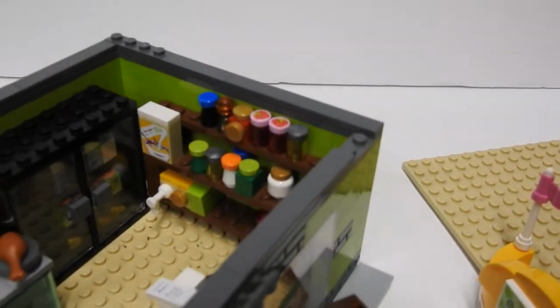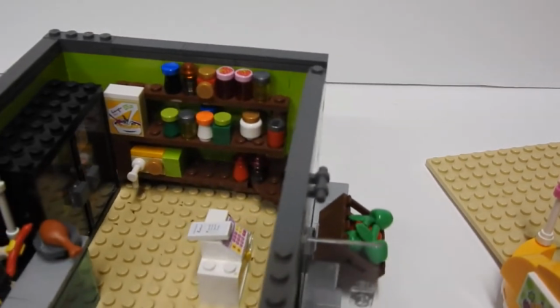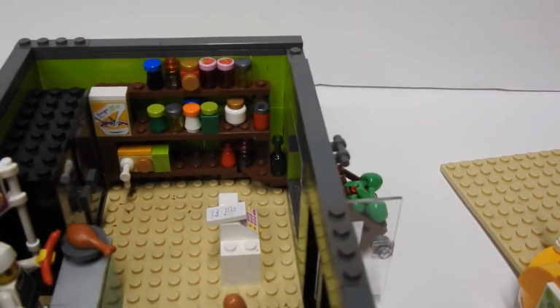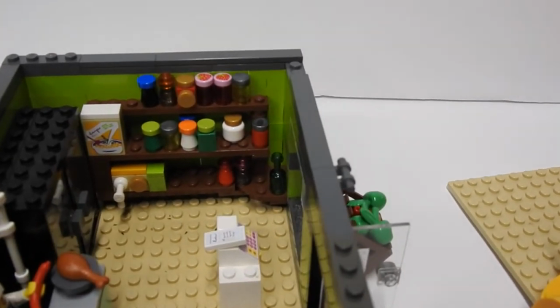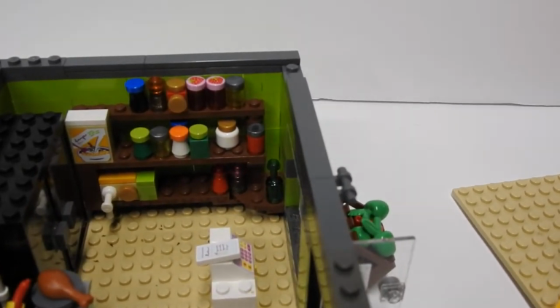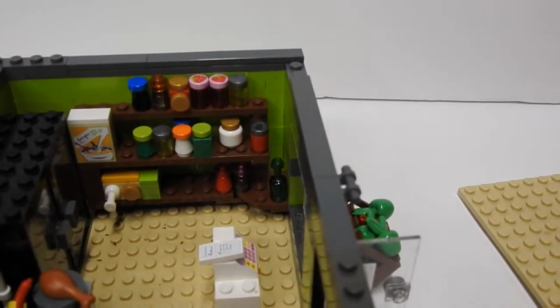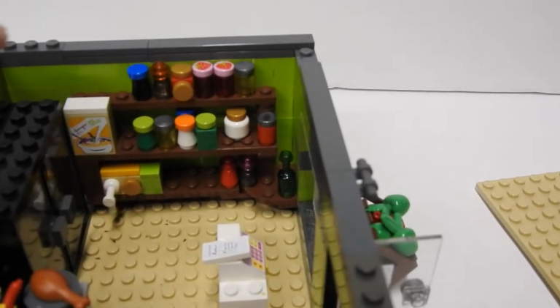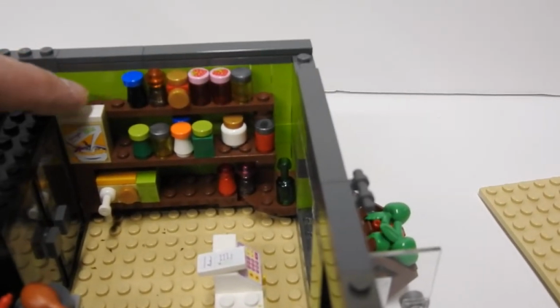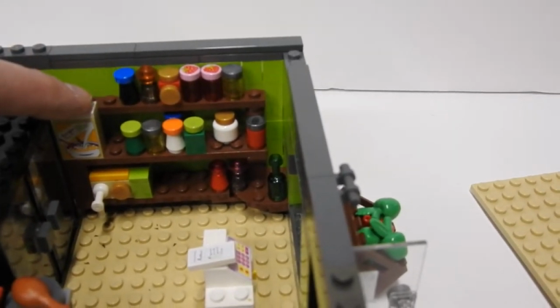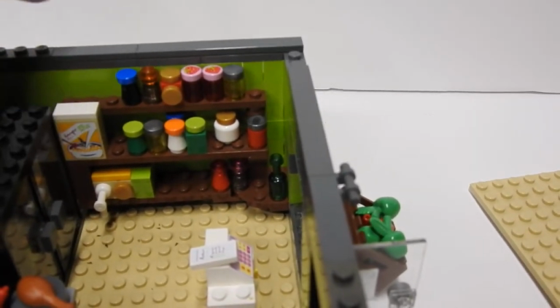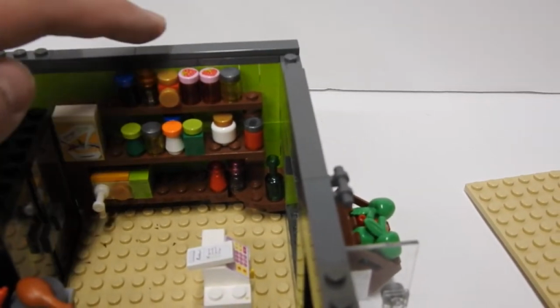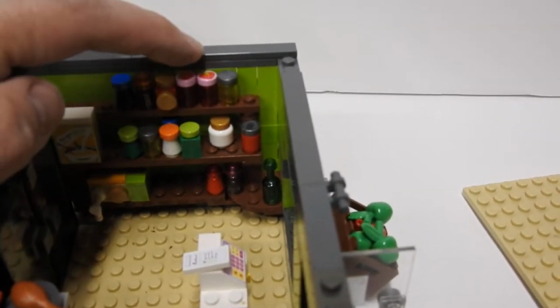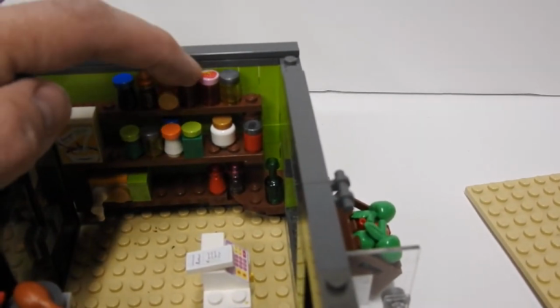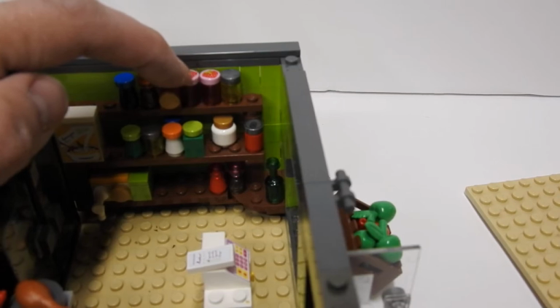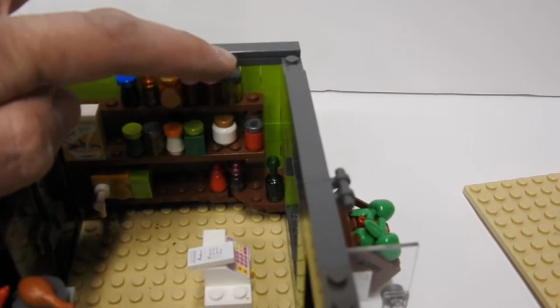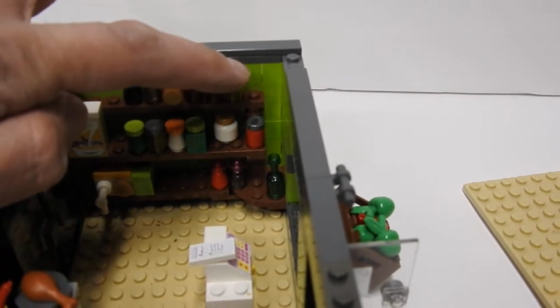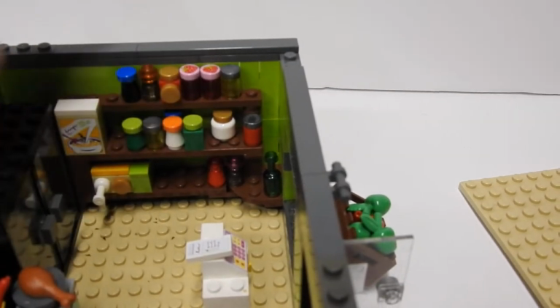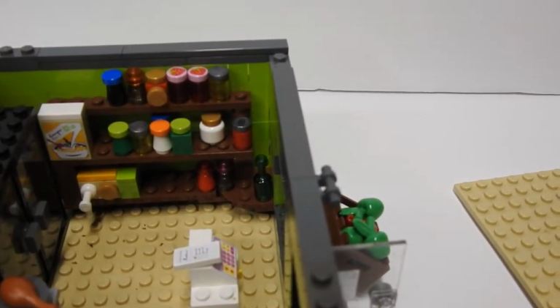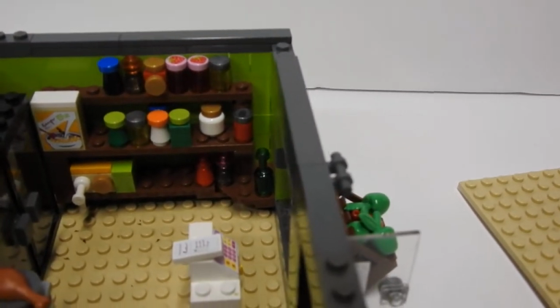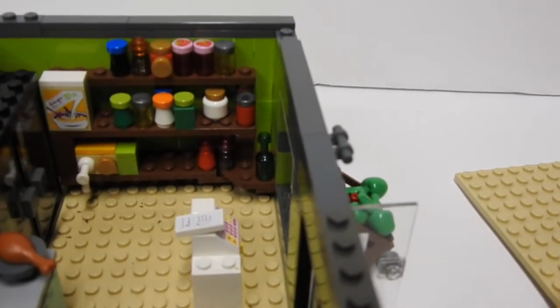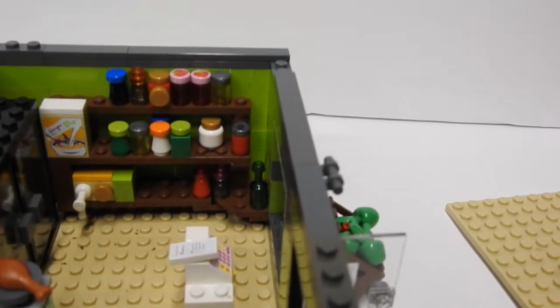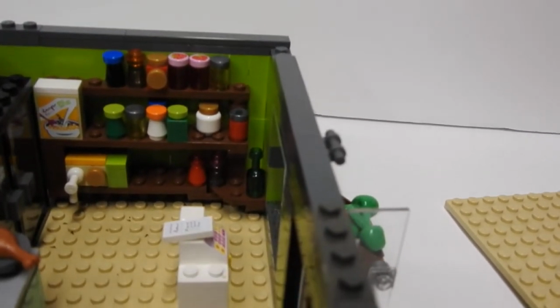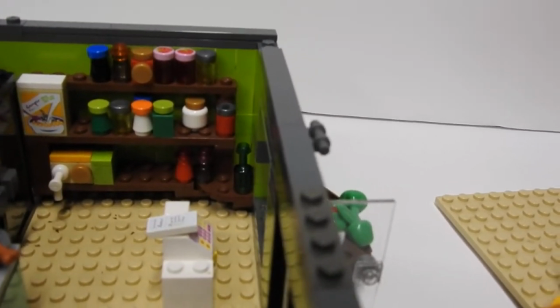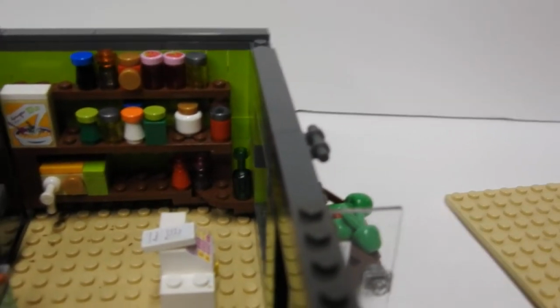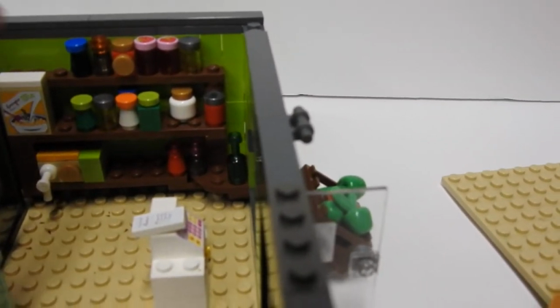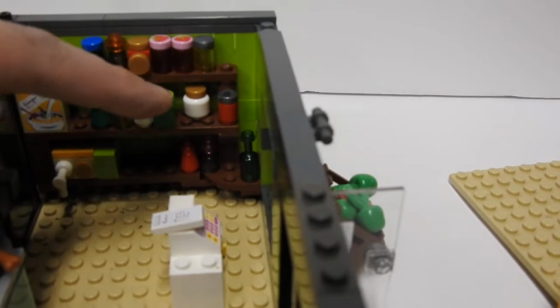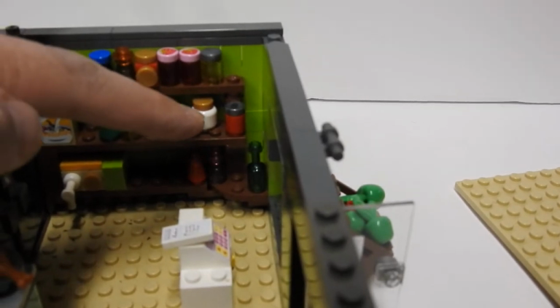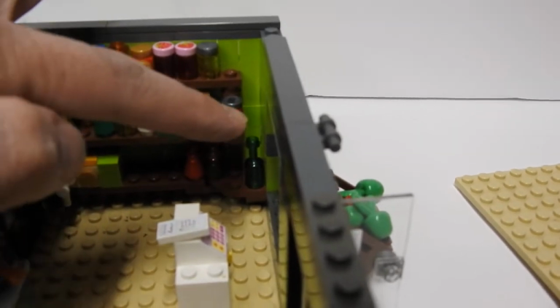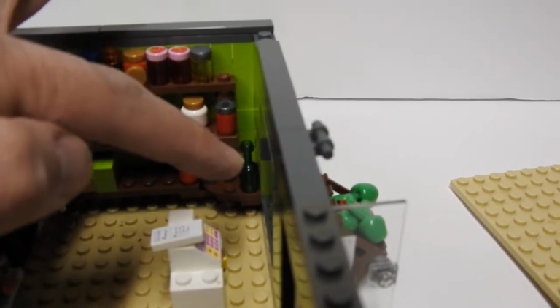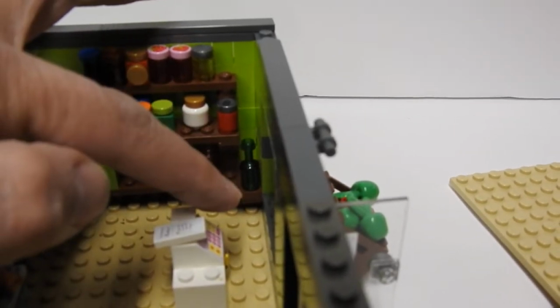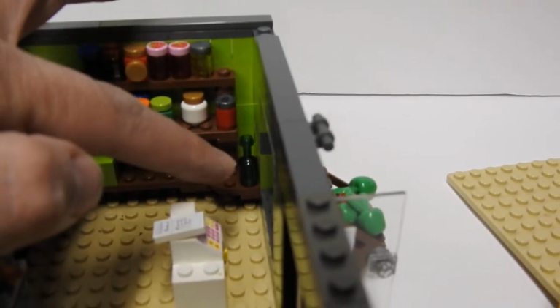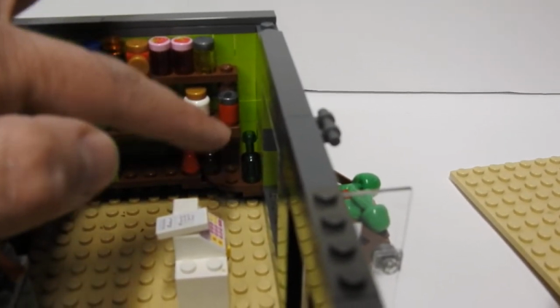And then the dry stuff. So we got cereal, some jam, some honey, coconut oil, pop, some wine. A bunch of stuff there.